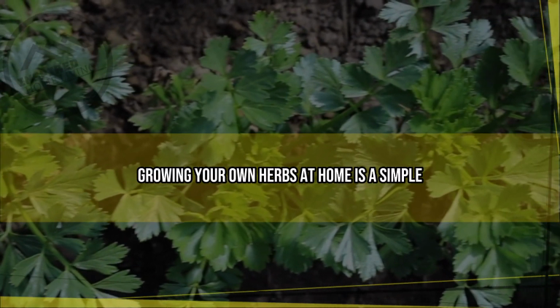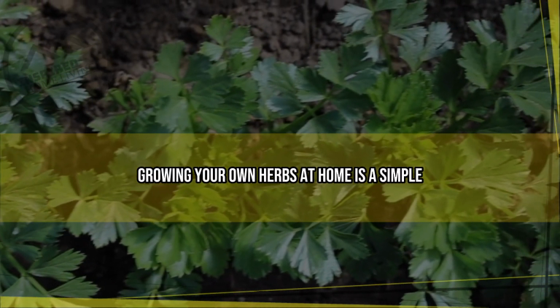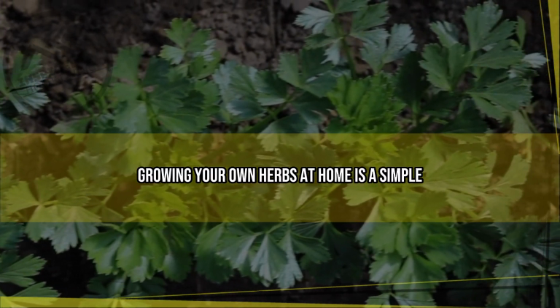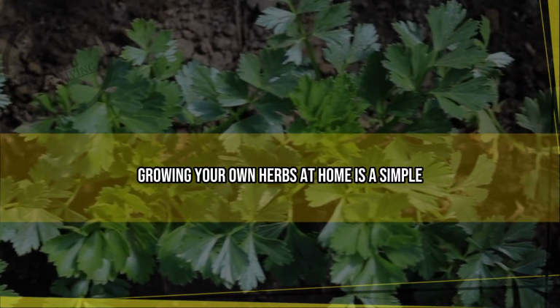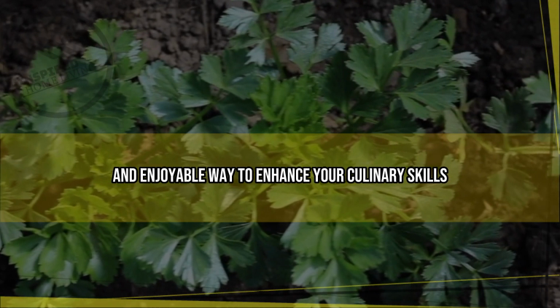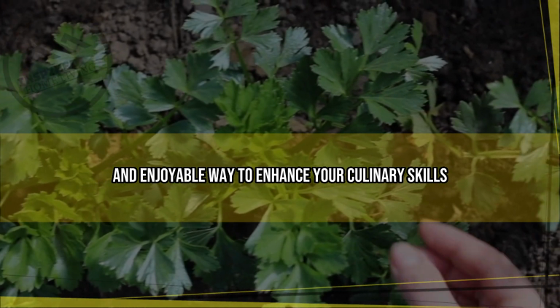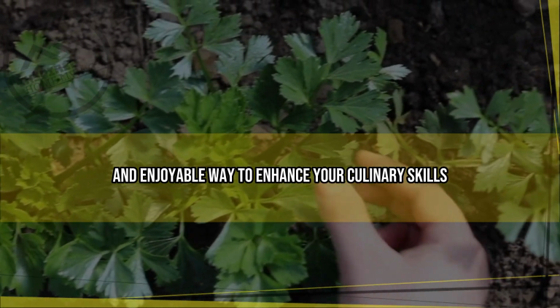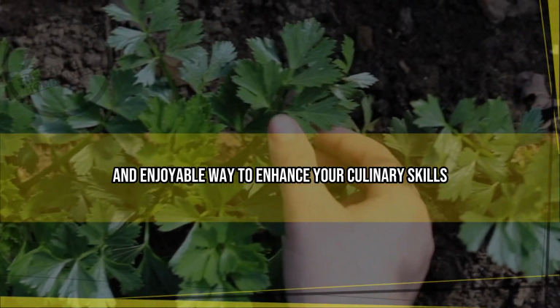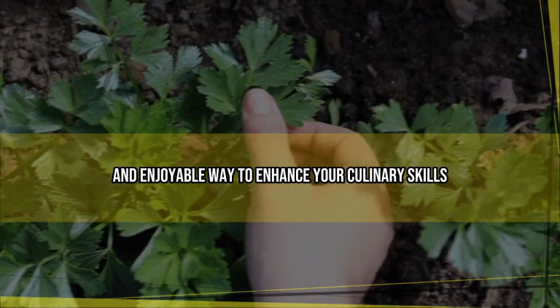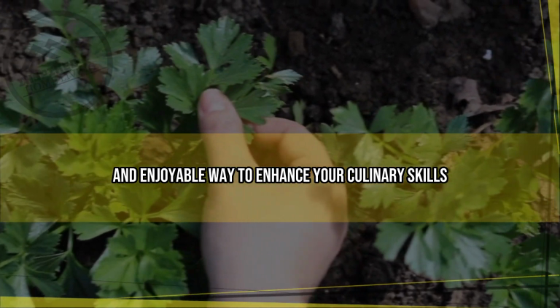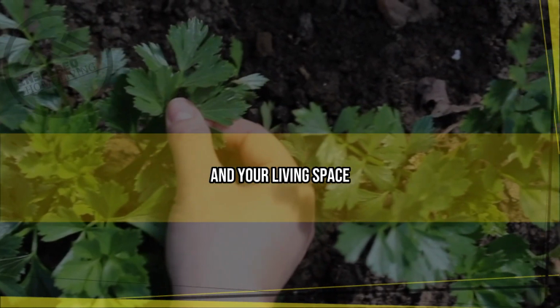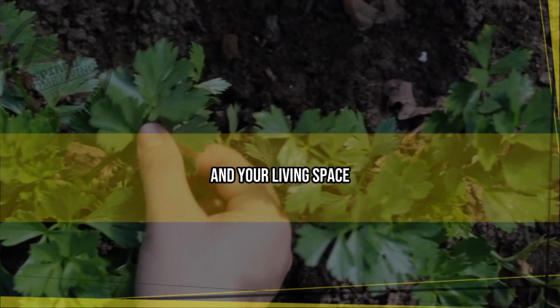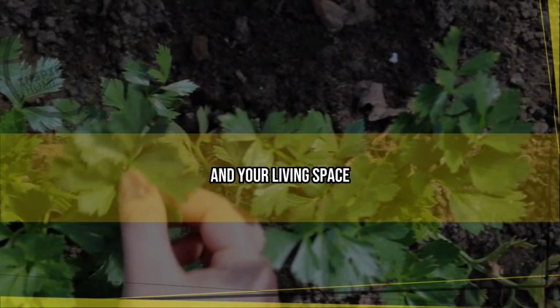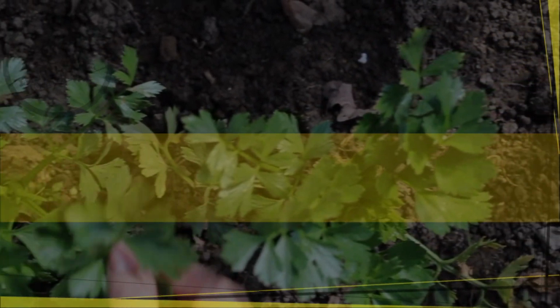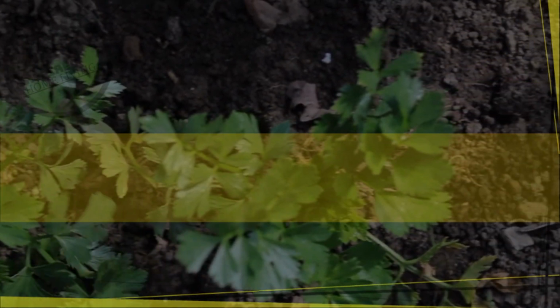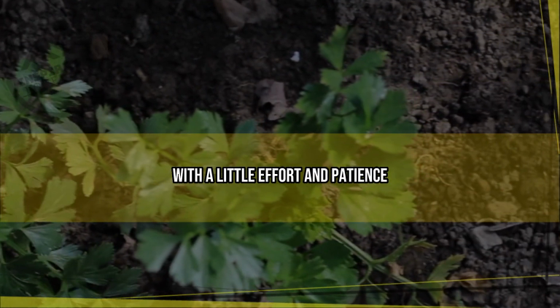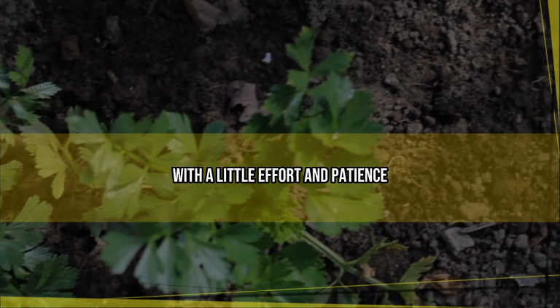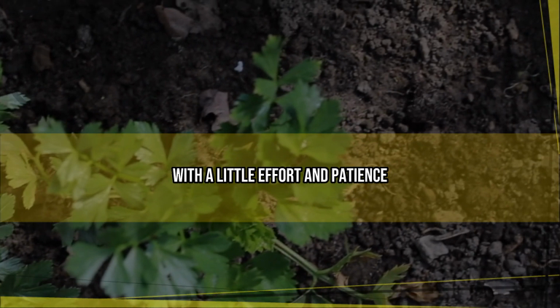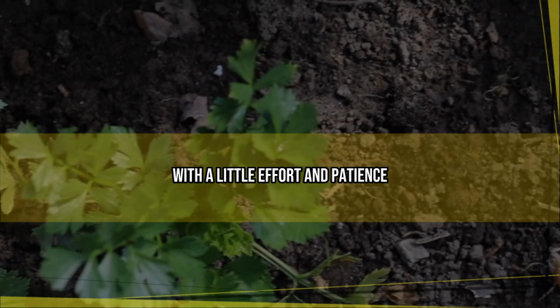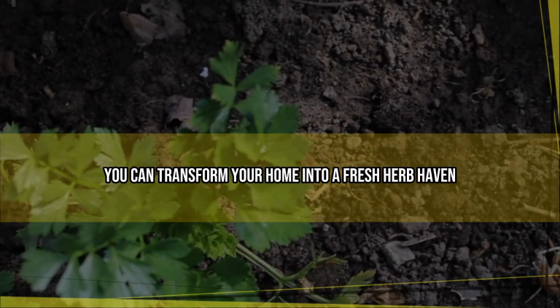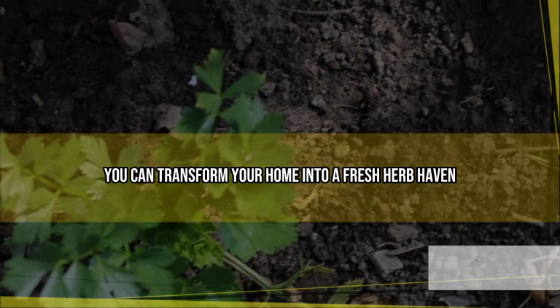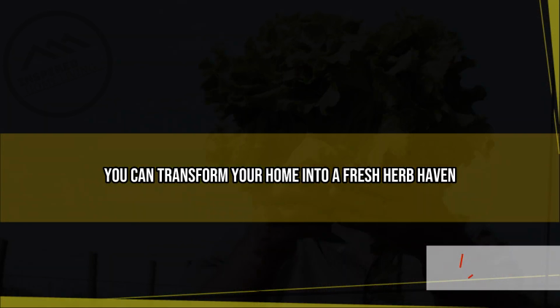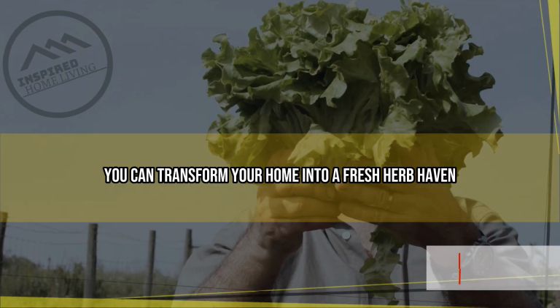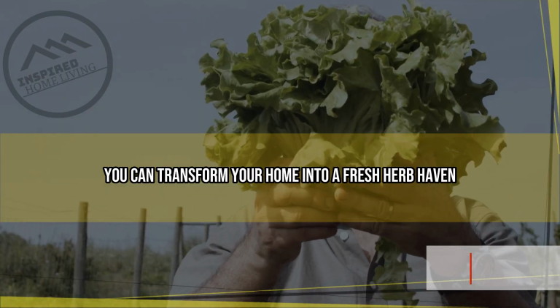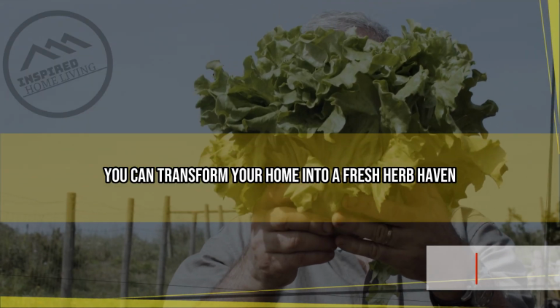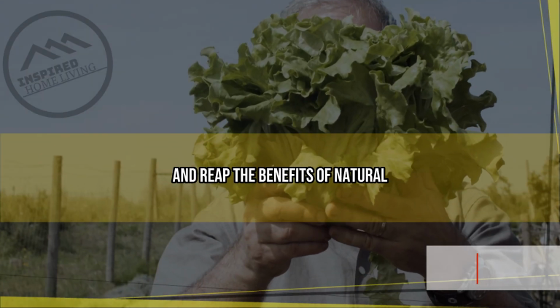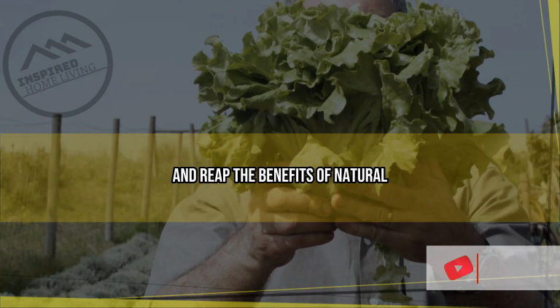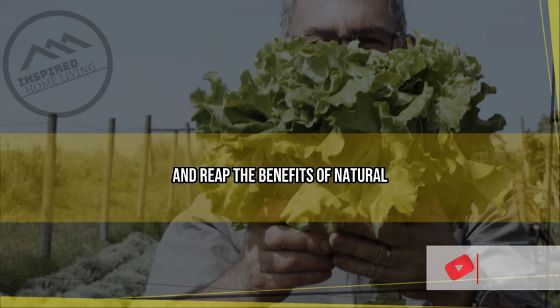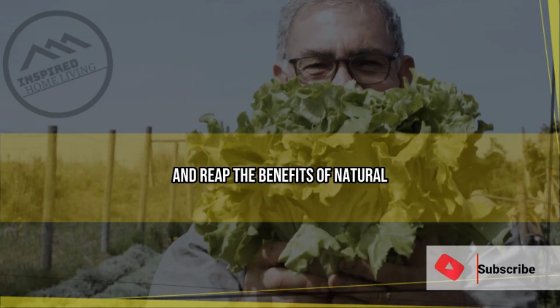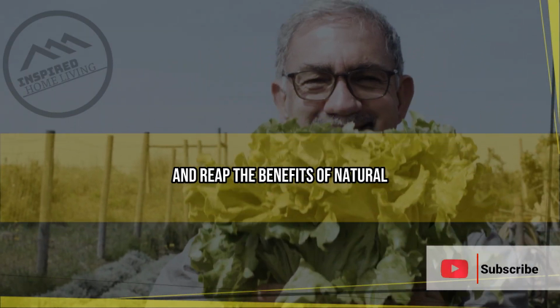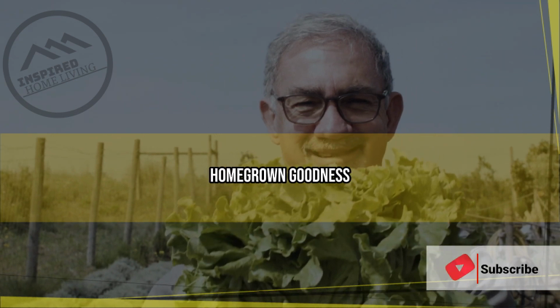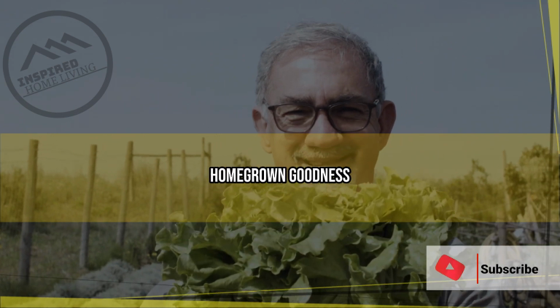In conclusion, growing your own herbs at home is a simple and enjoyable way to enhance your culinary skills and your living space. With a little effort and patience, you can transform your home into a fresh herb haven and reap the benefits of natural, homegrown goodness.